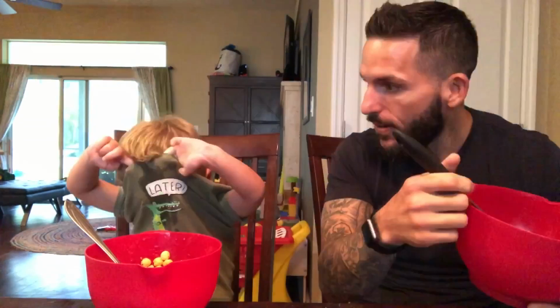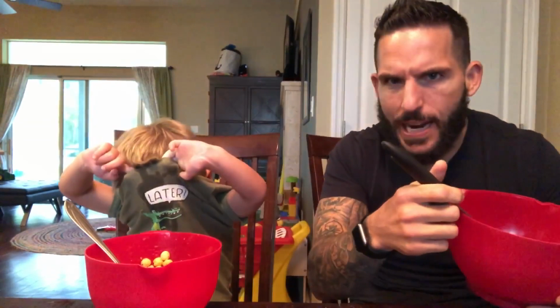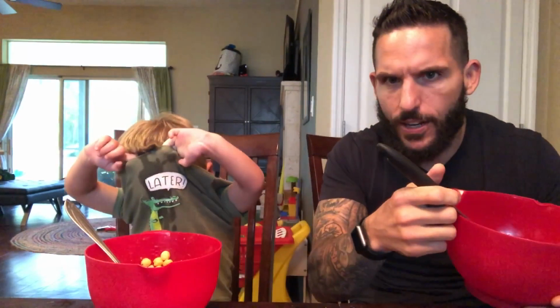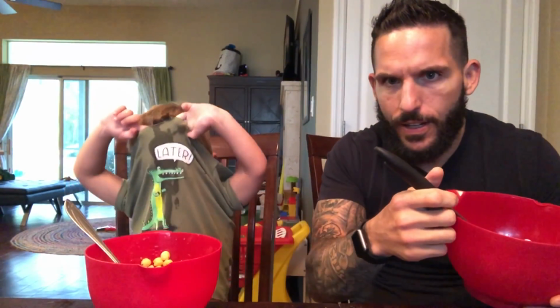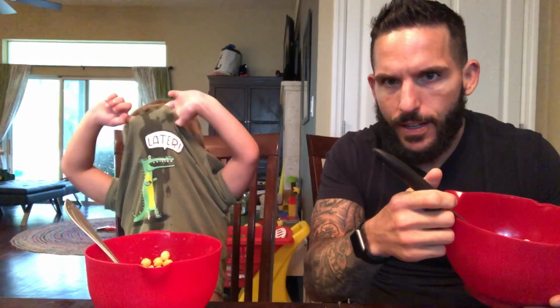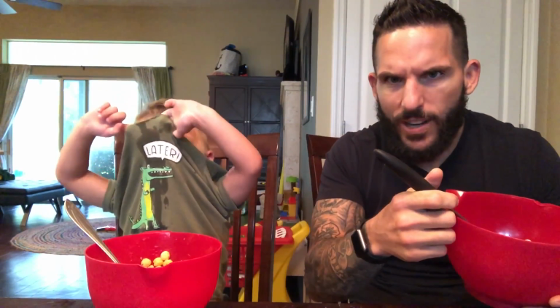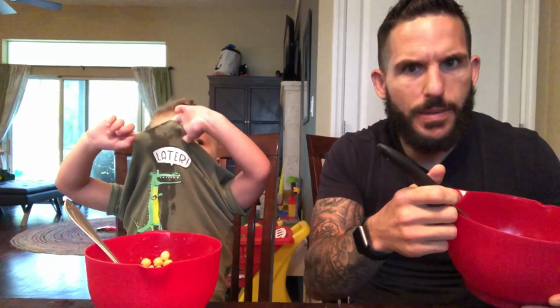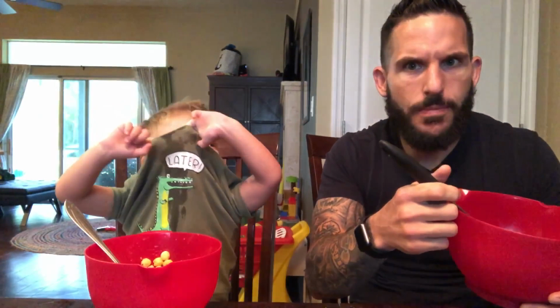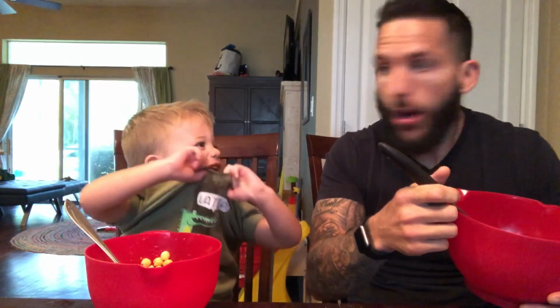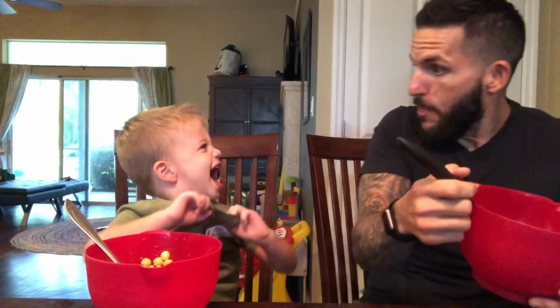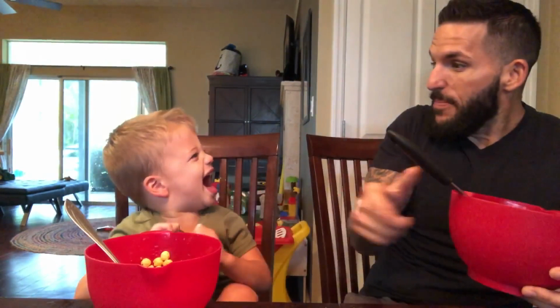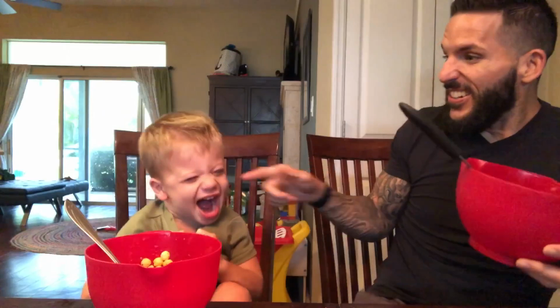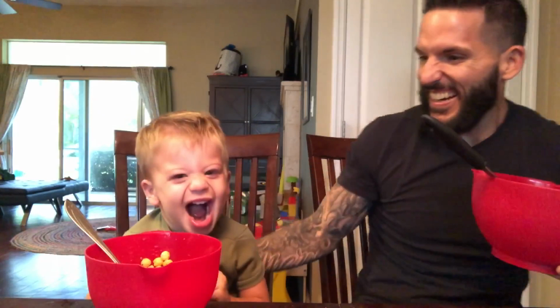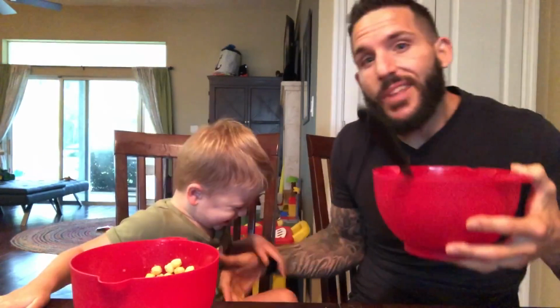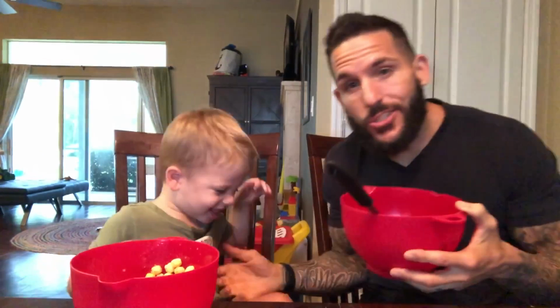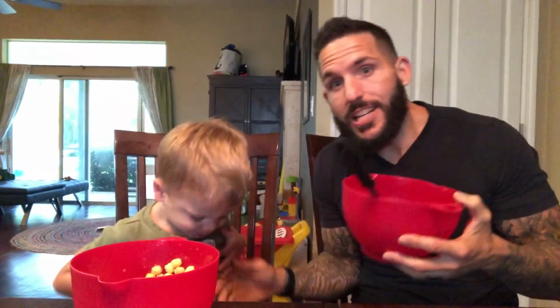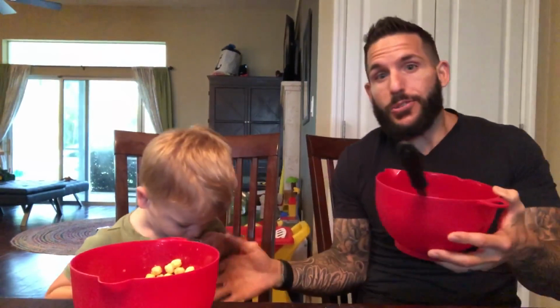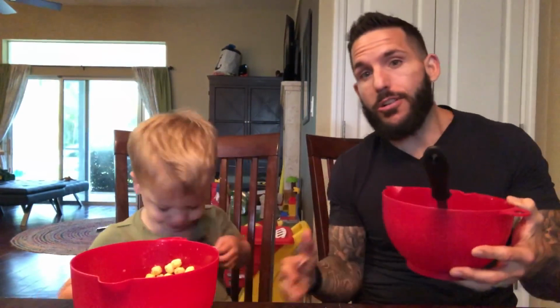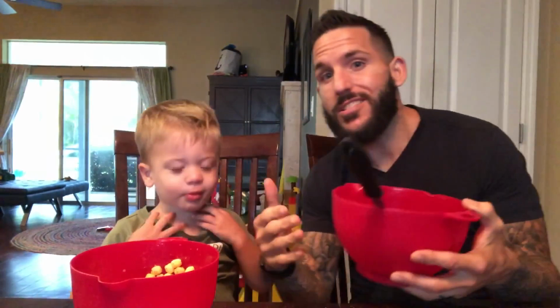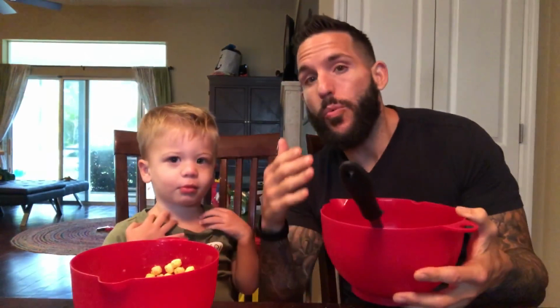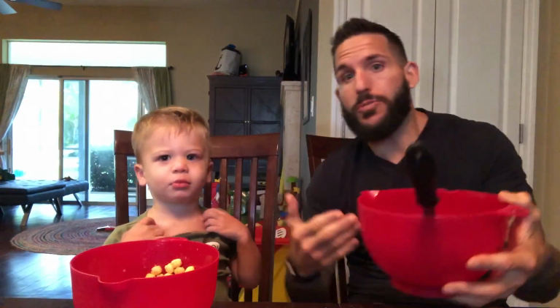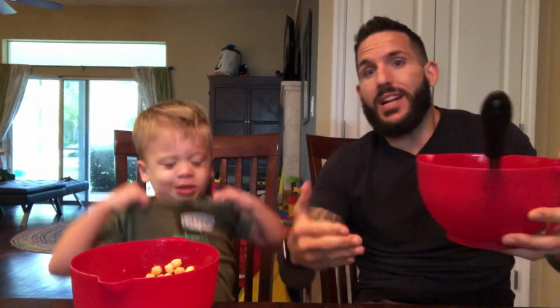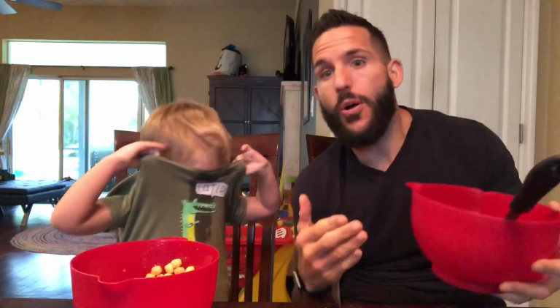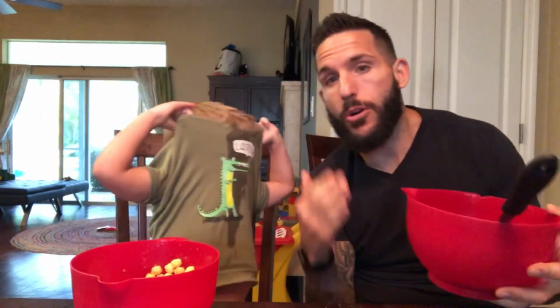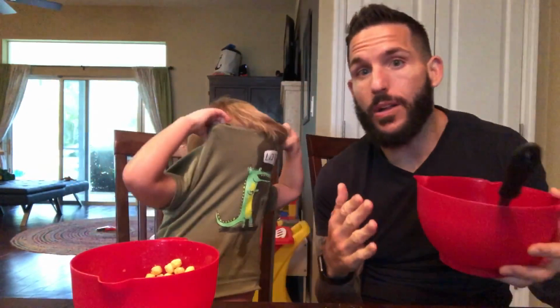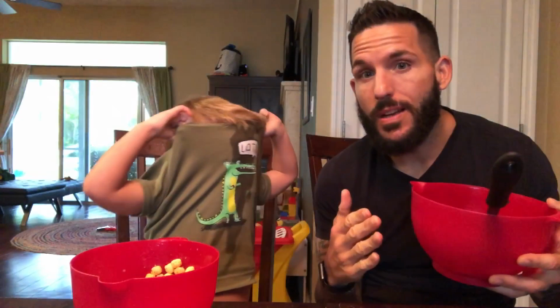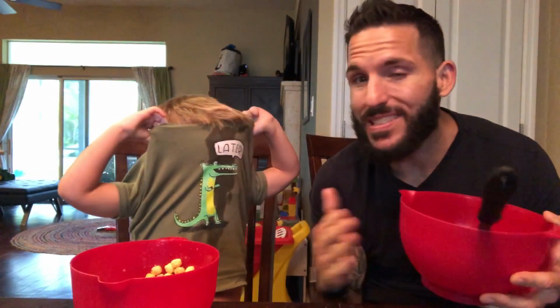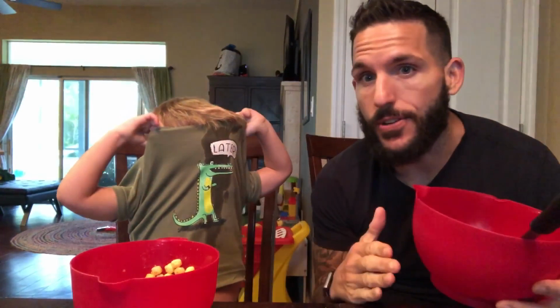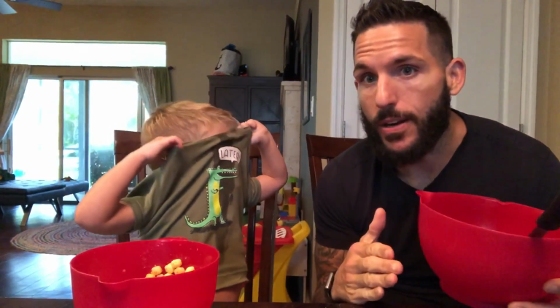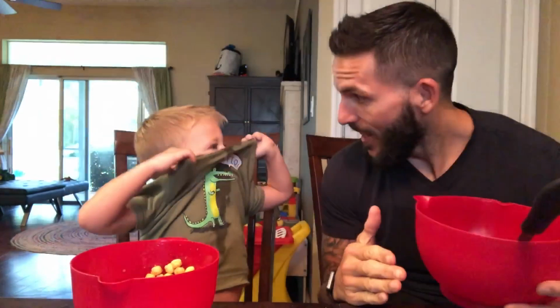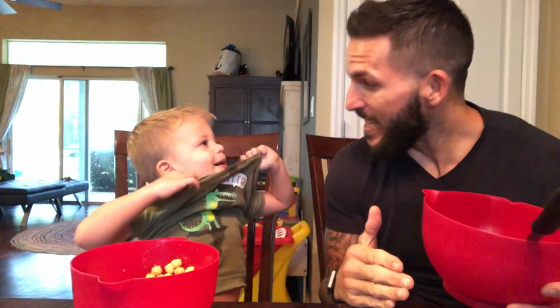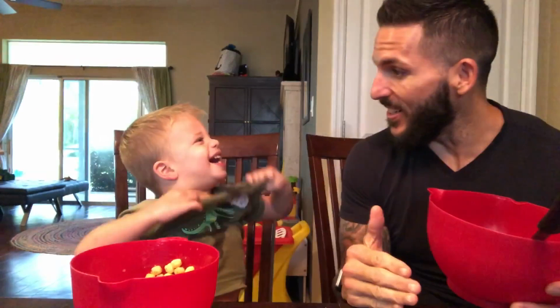Where'd Cameron go? Where is he? Anybody seen him? Peek-a-Boo! Oh, Peek-a-Boo!